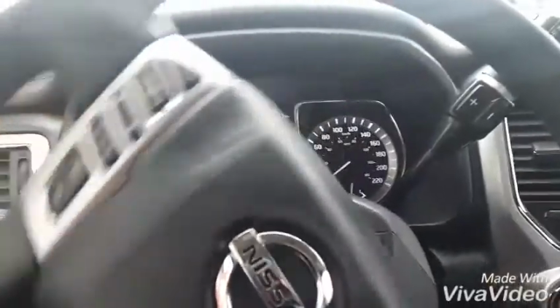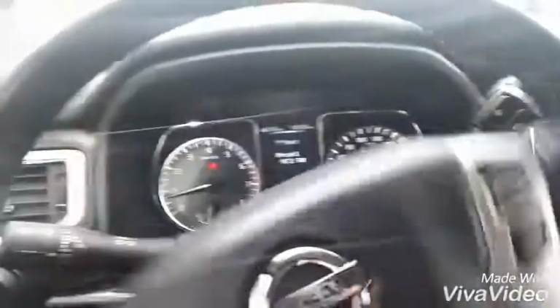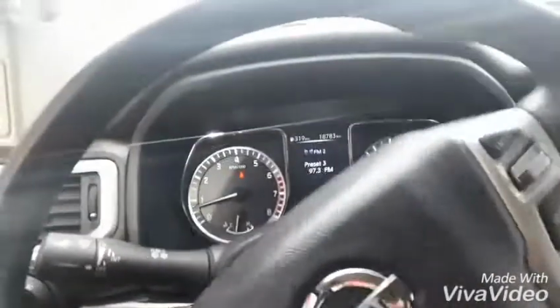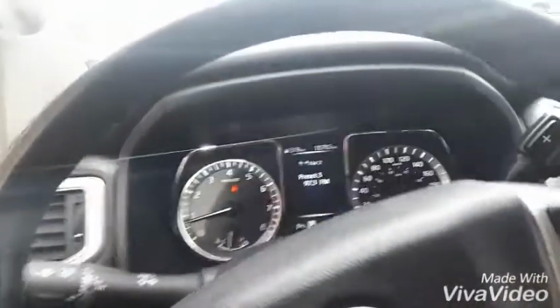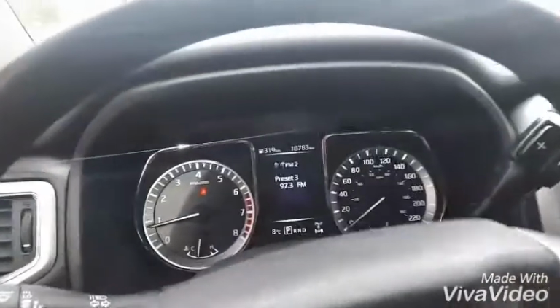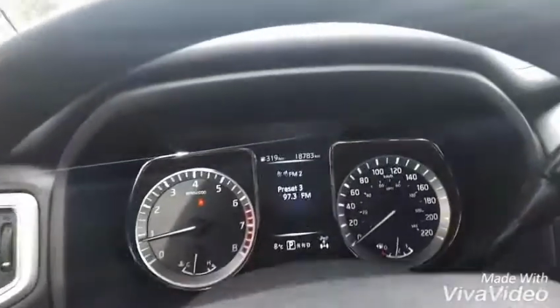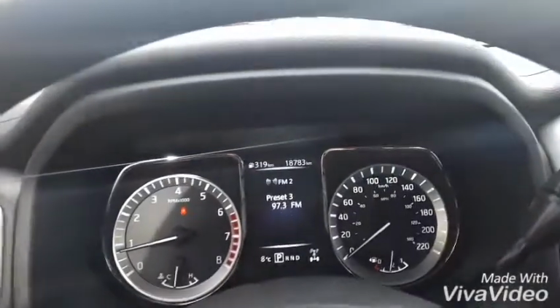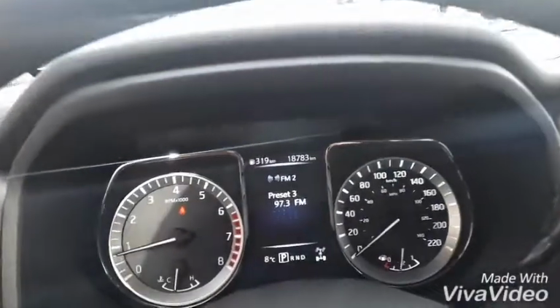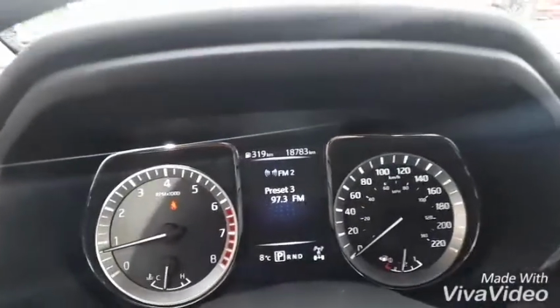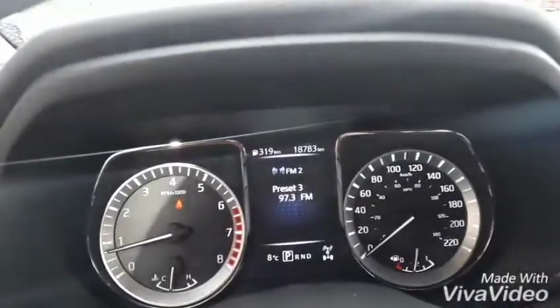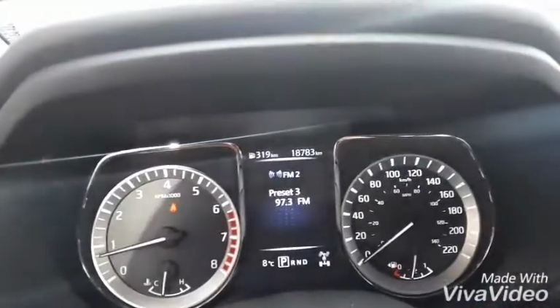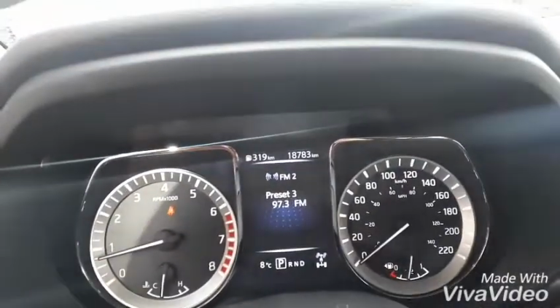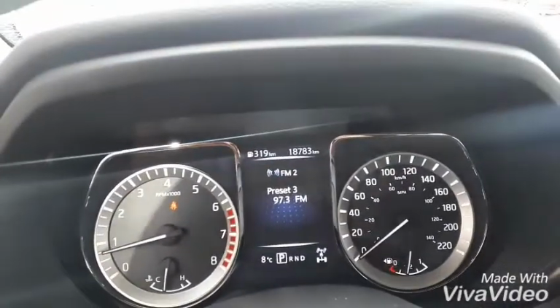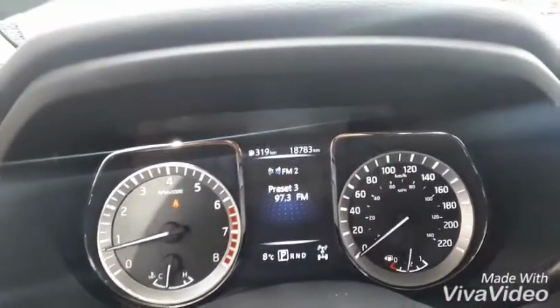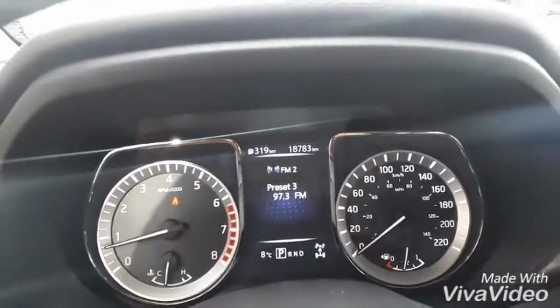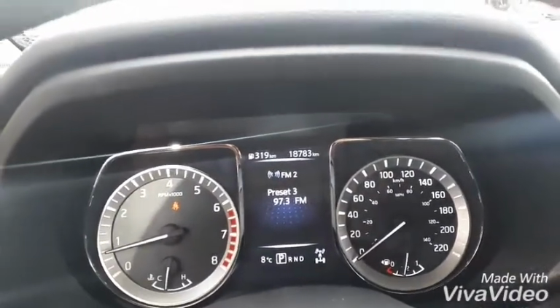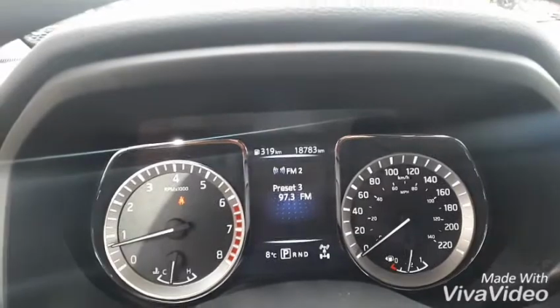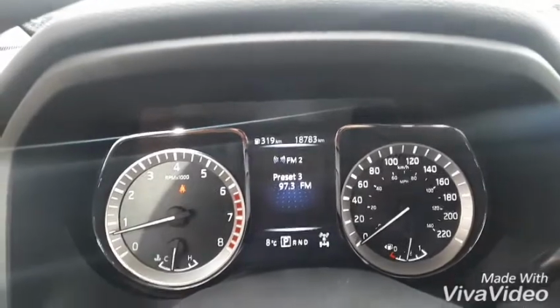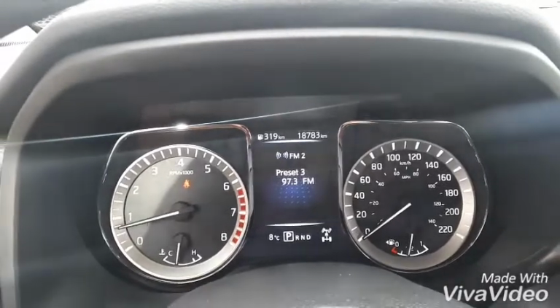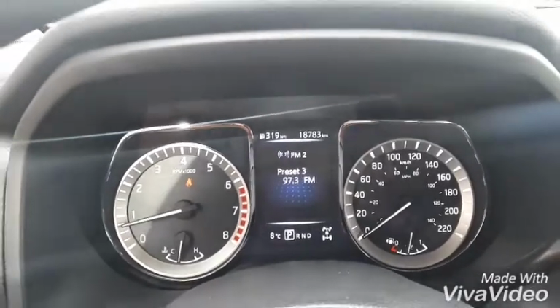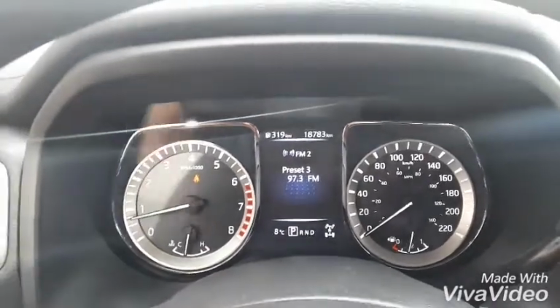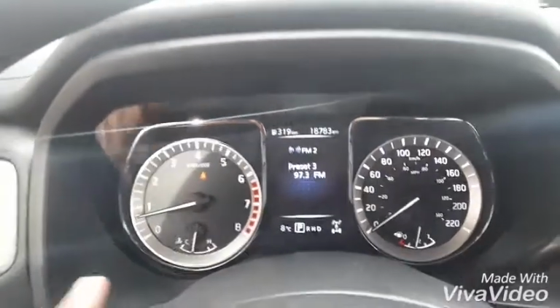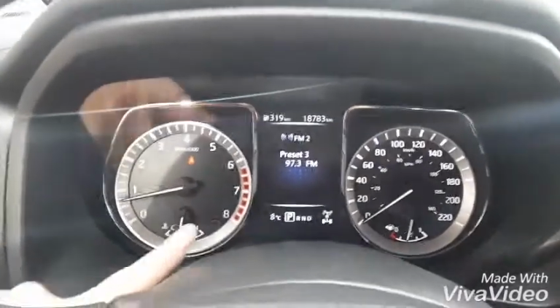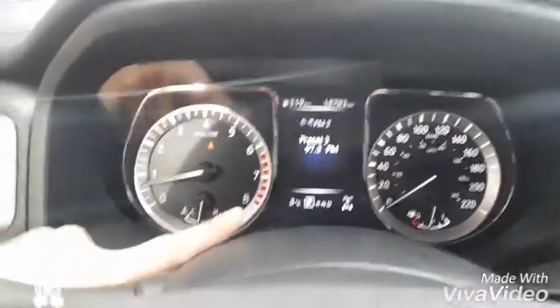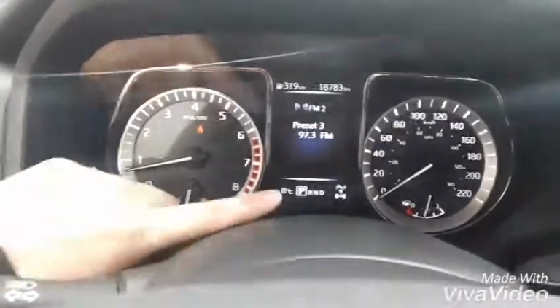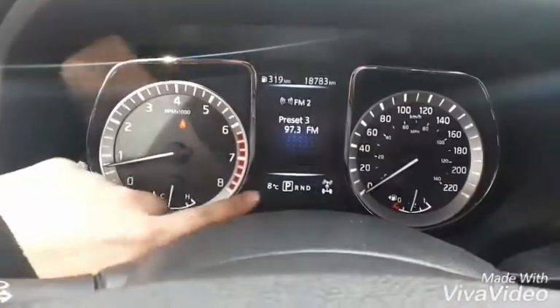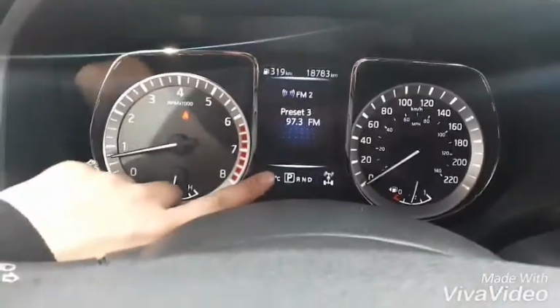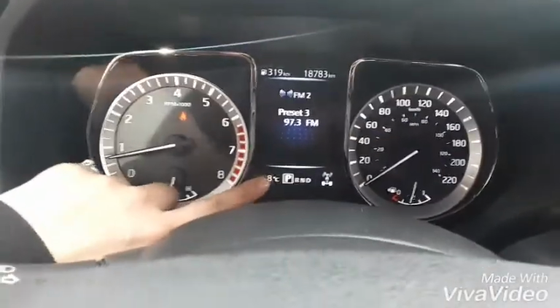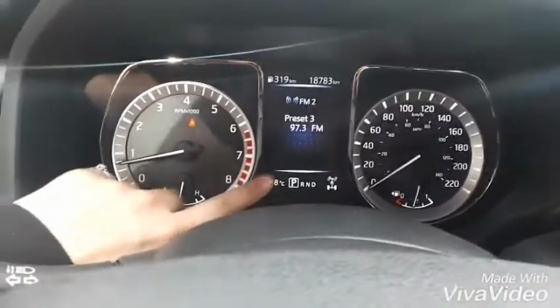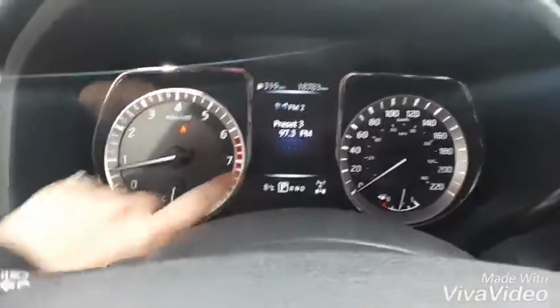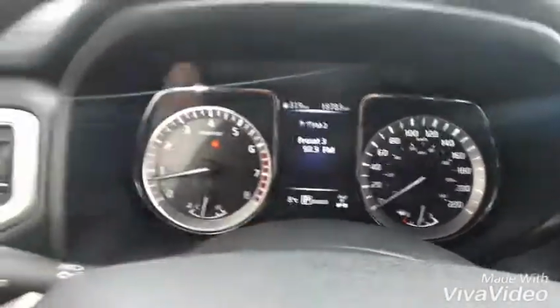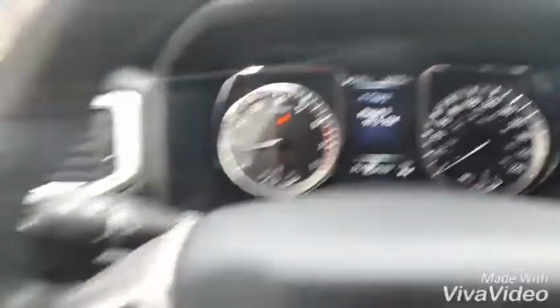Hopping inside here, we're gonna see that we have 18,783 kilometers on this bad boy. We also have your little temperature gauge down here as well.